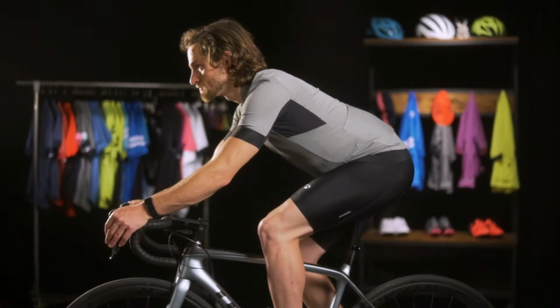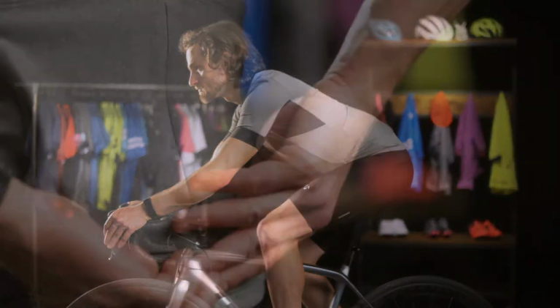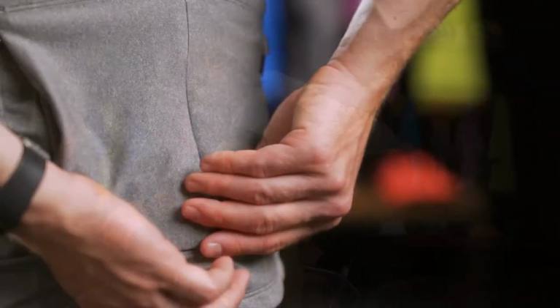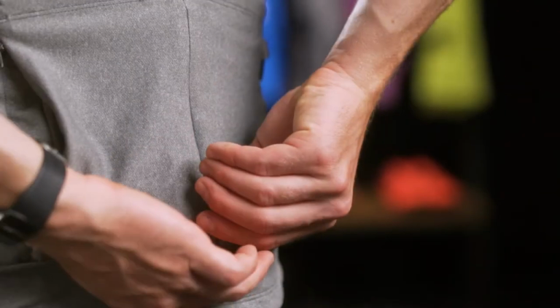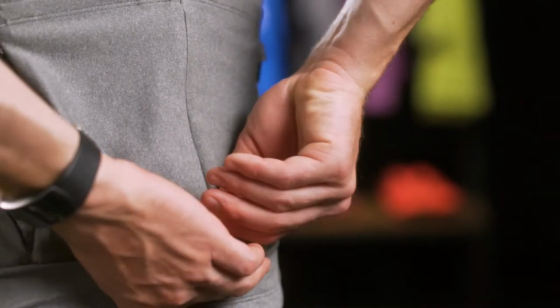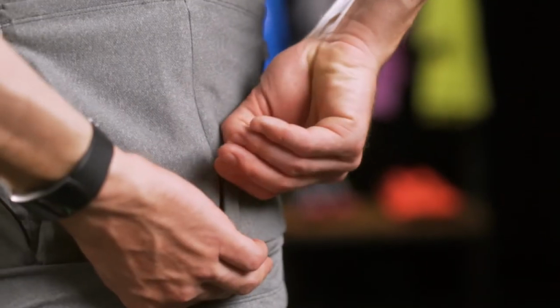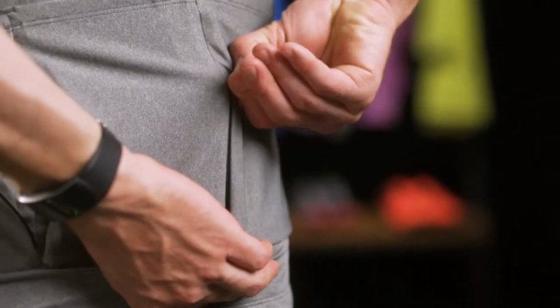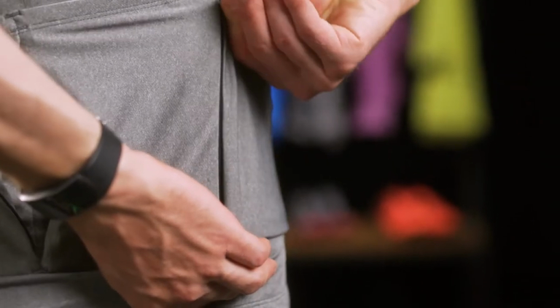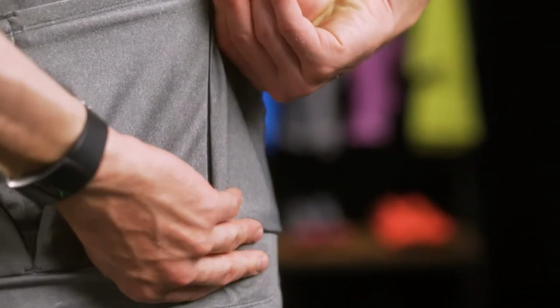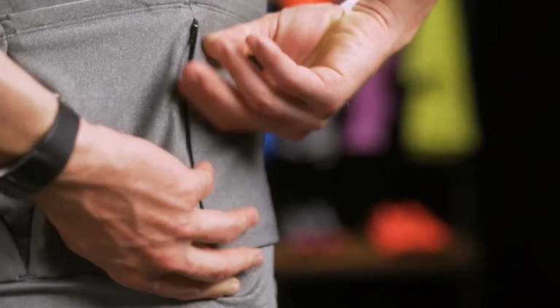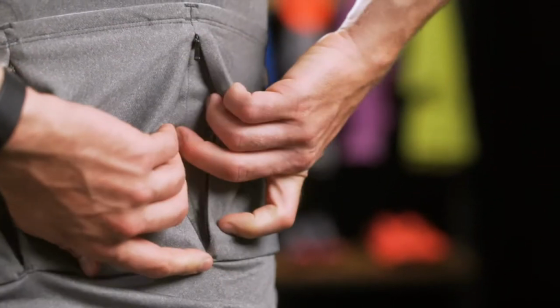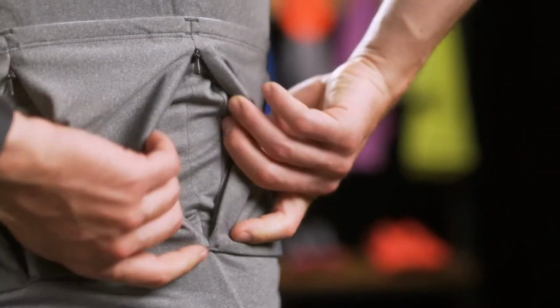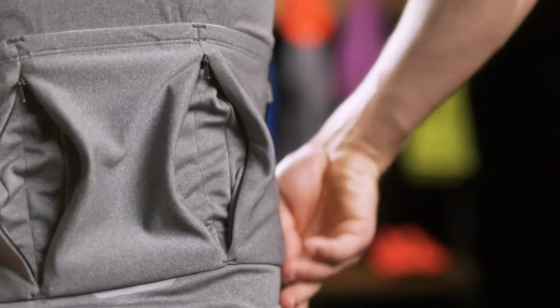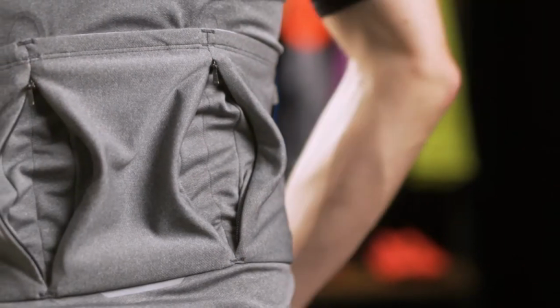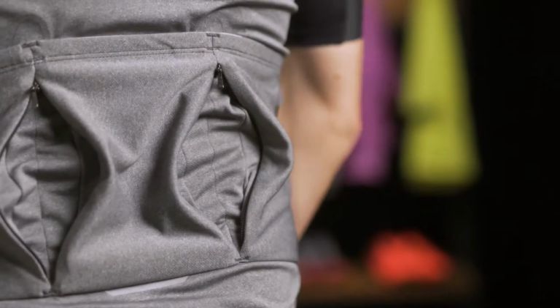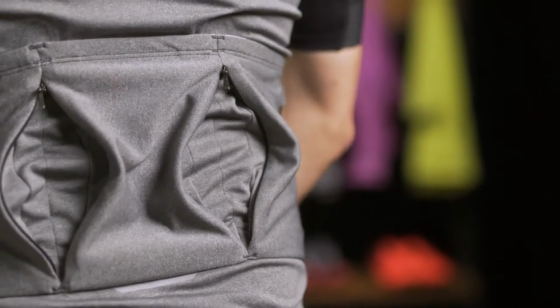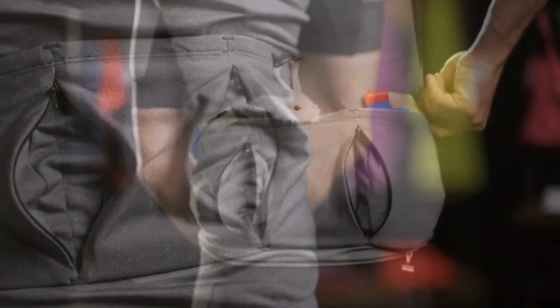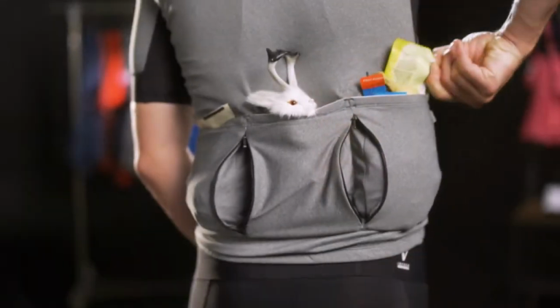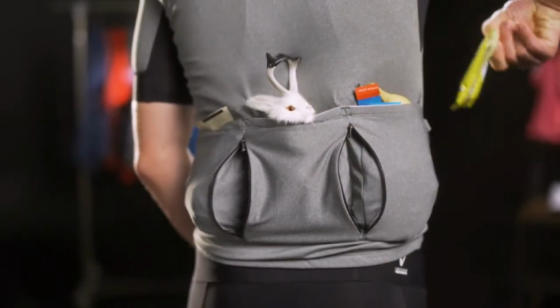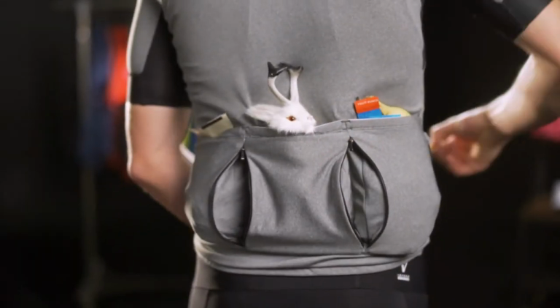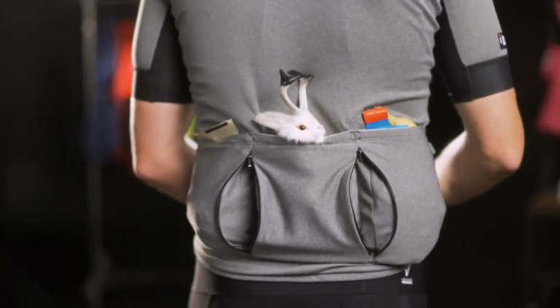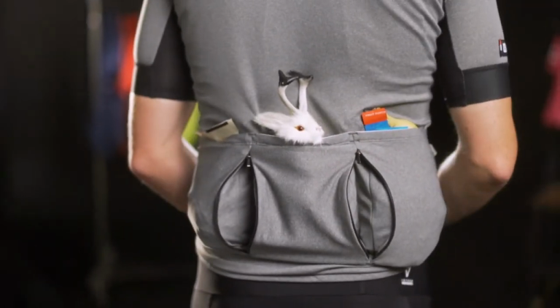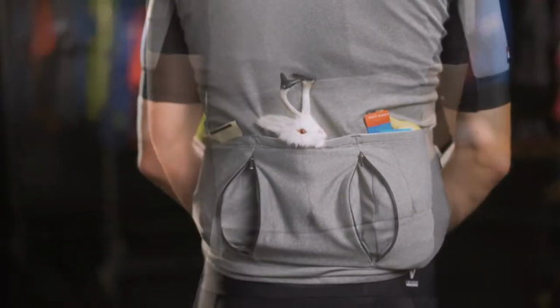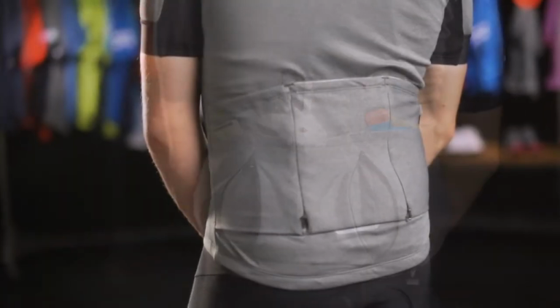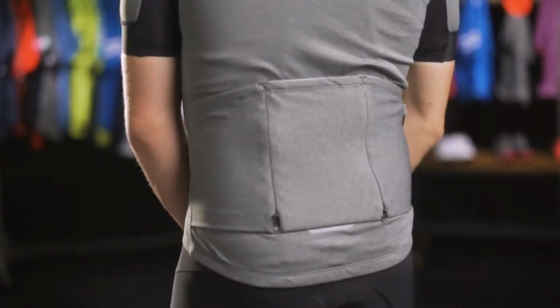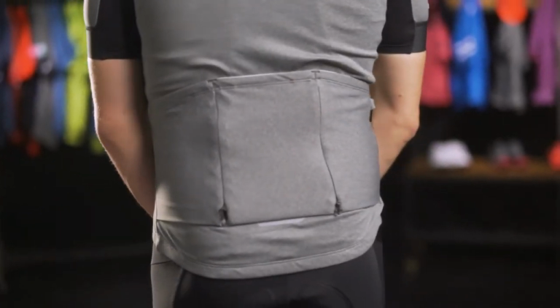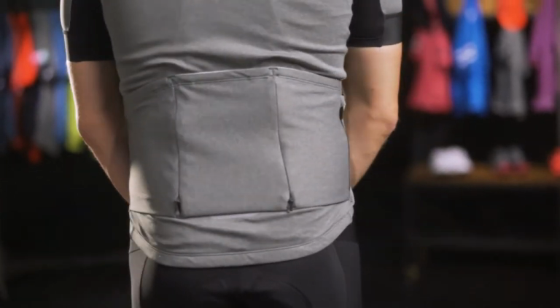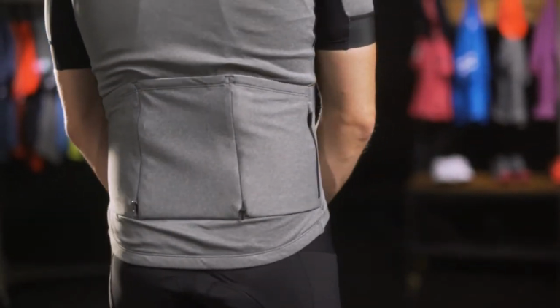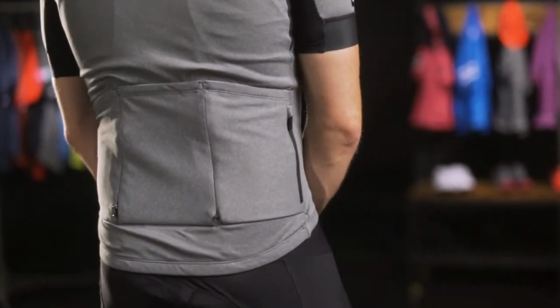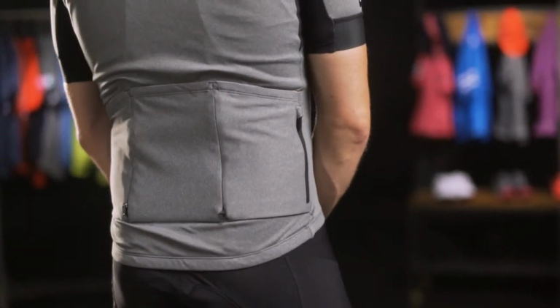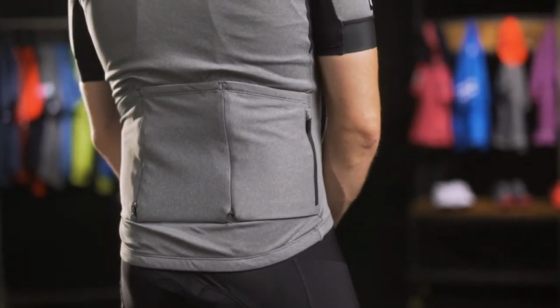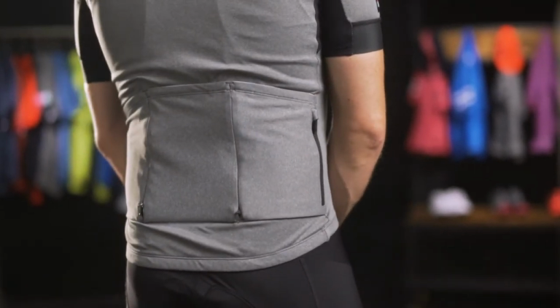This jersey features three traditional back pockets with two reinforced zipper expansions for extra storage when you need it, or you can zip them closed for a streamlined fit when you don't.